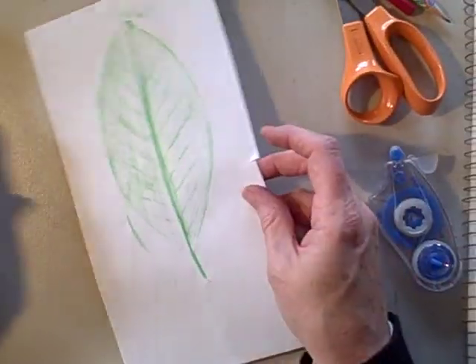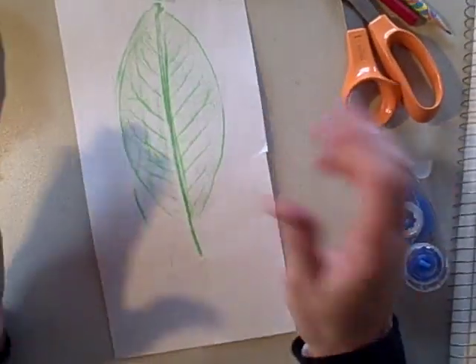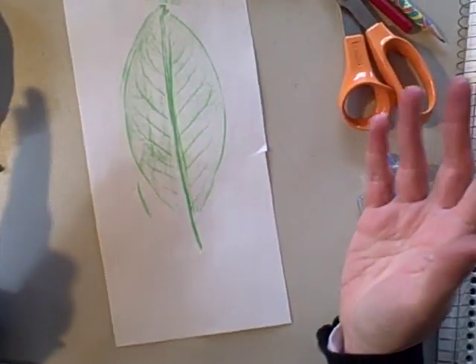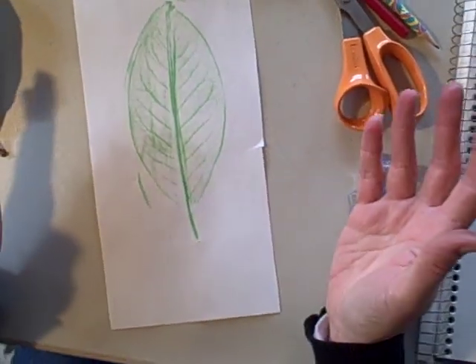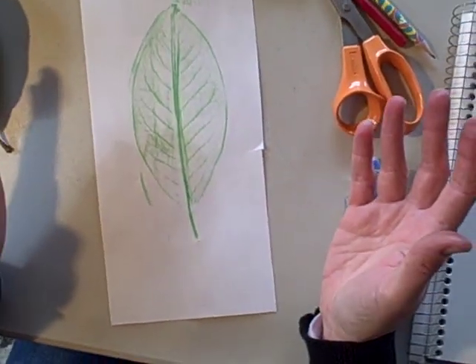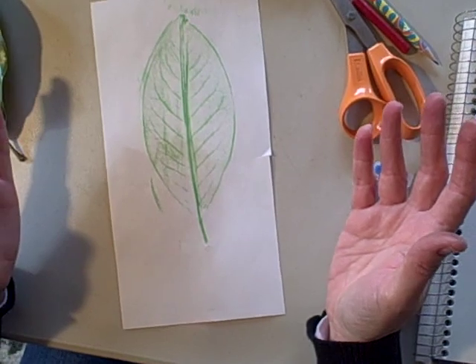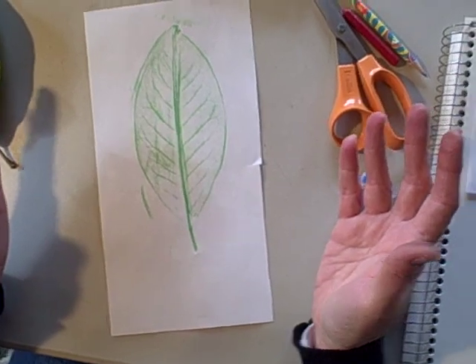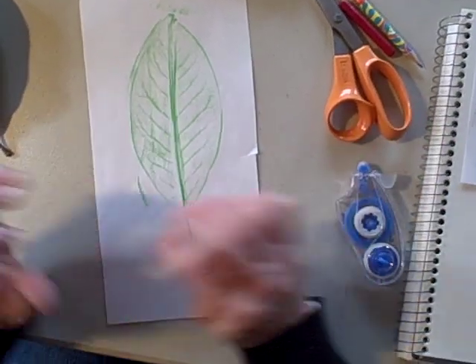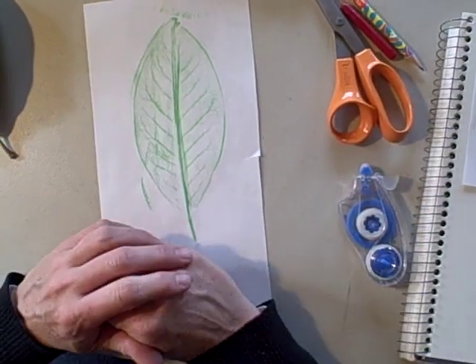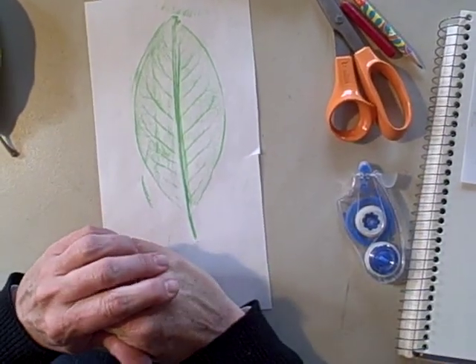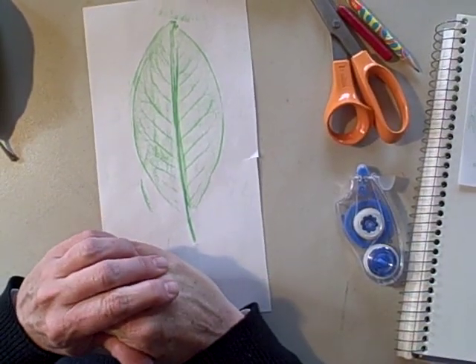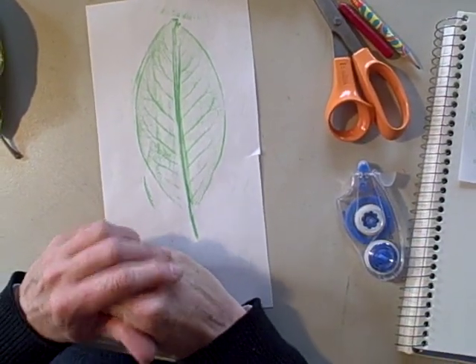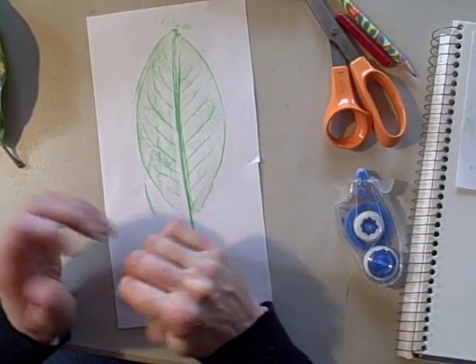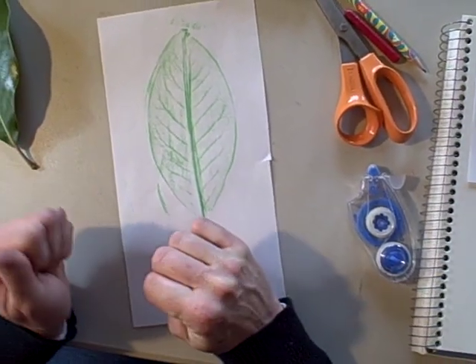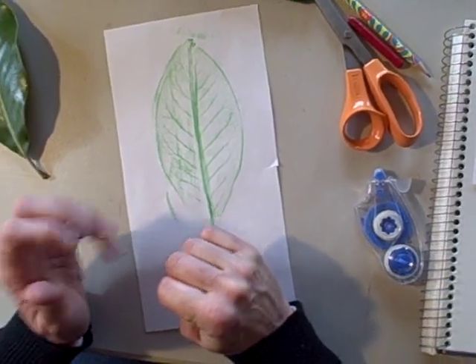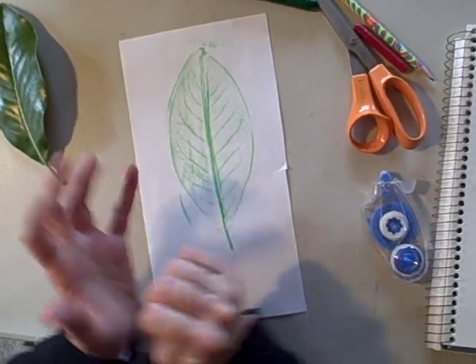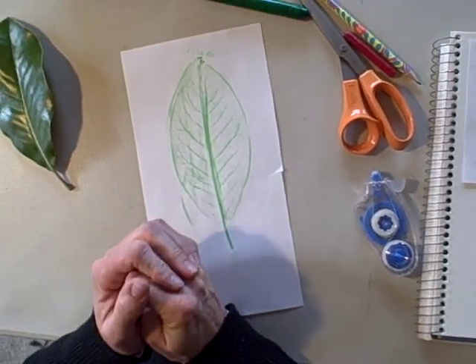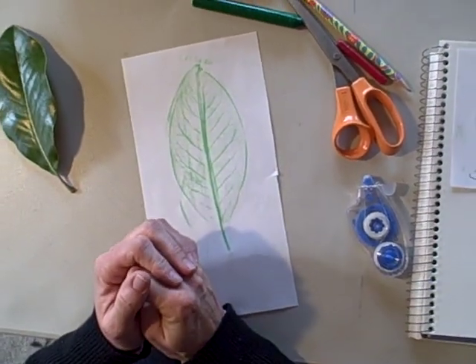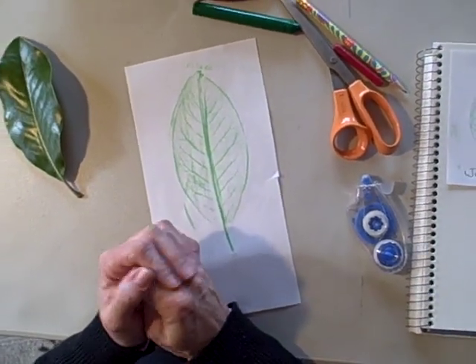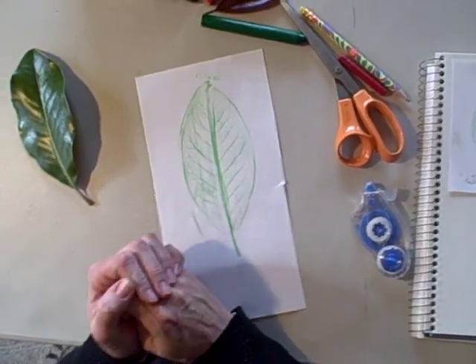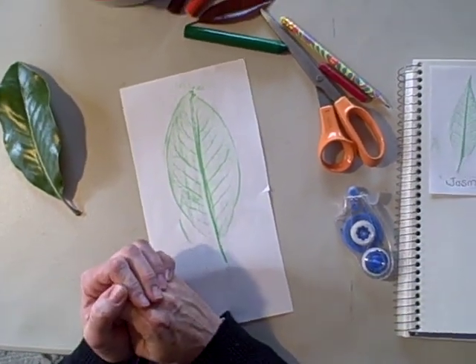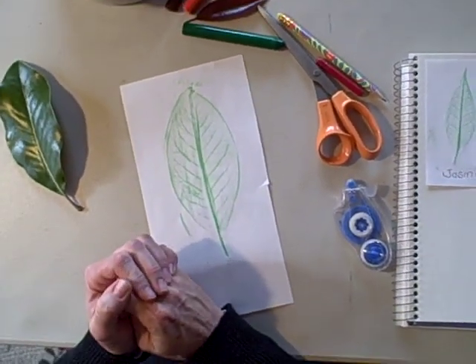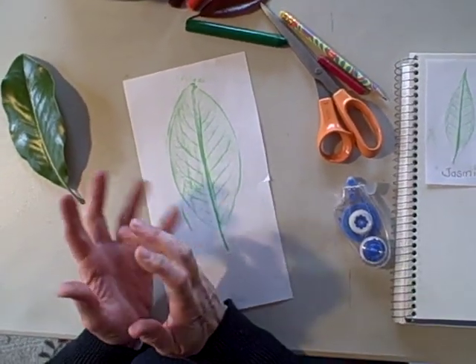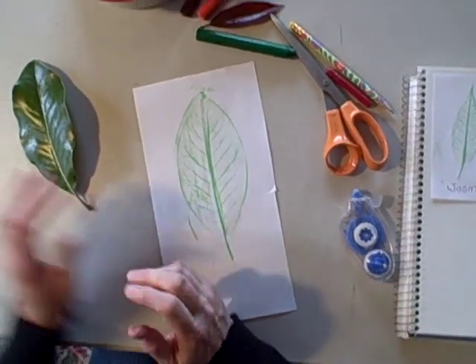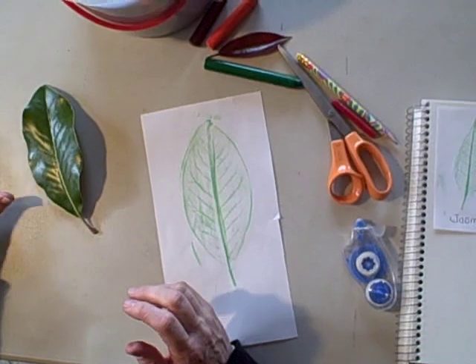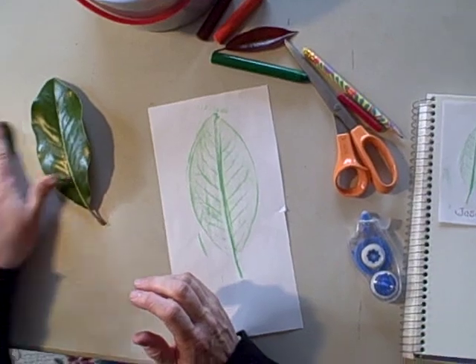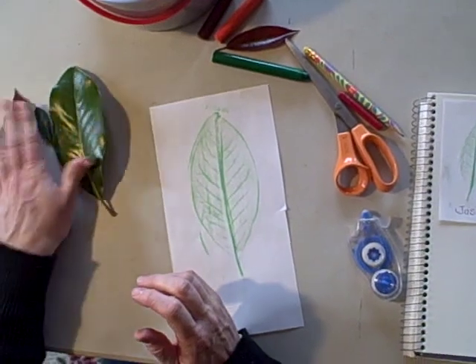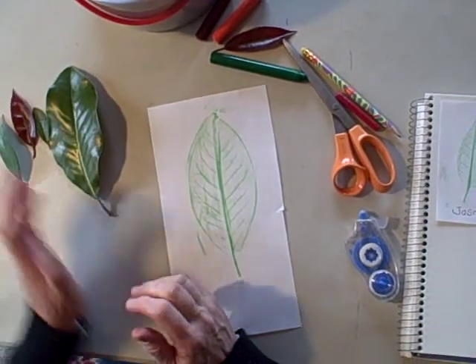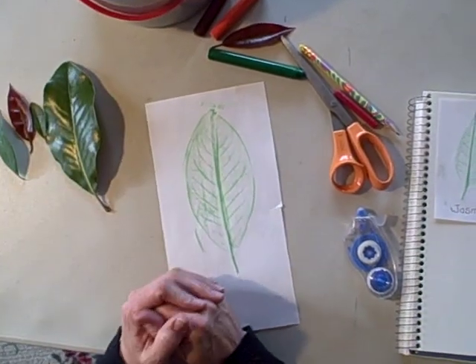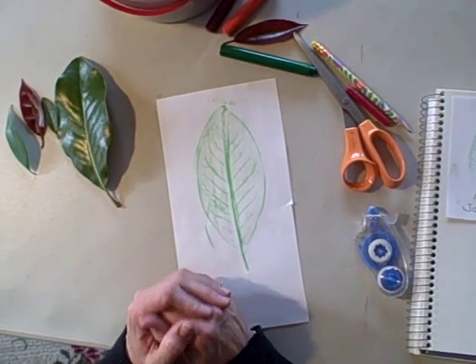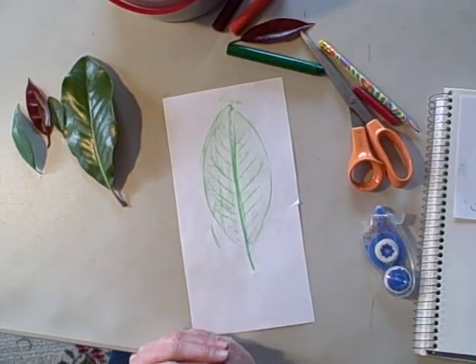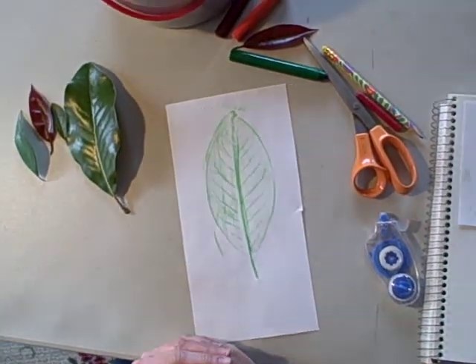And that's all there is to it. This is an easy way to make a collection without ending up with a lot of dried-up leaves in your nature journal.